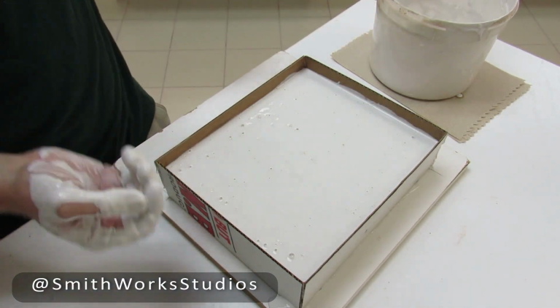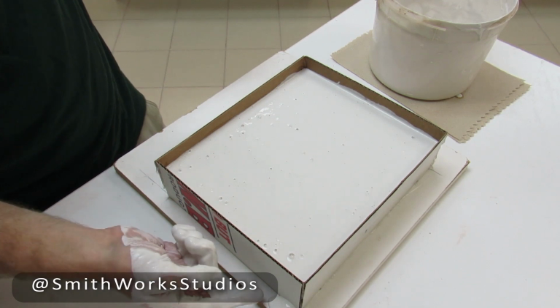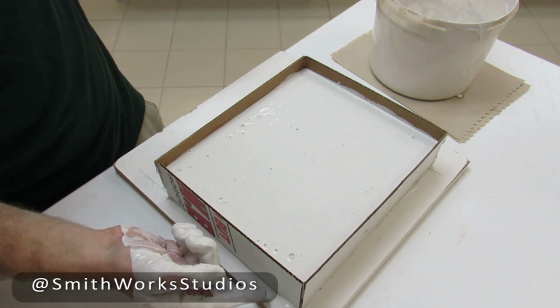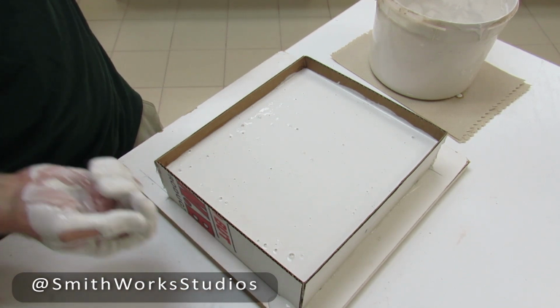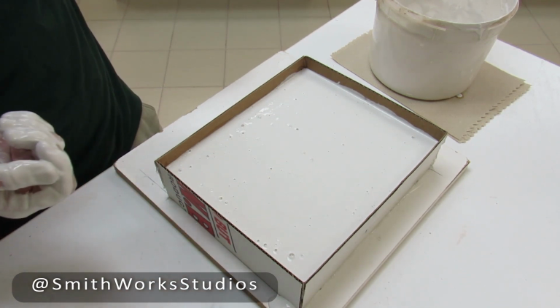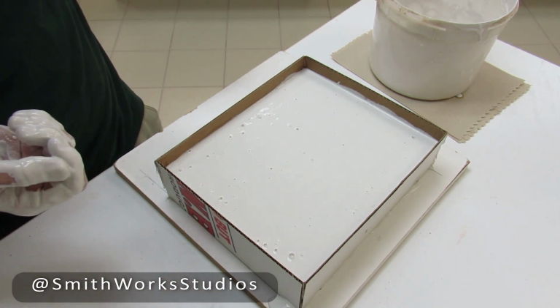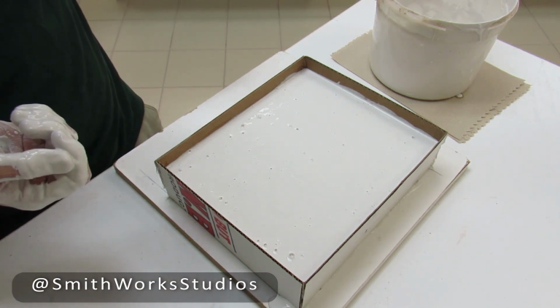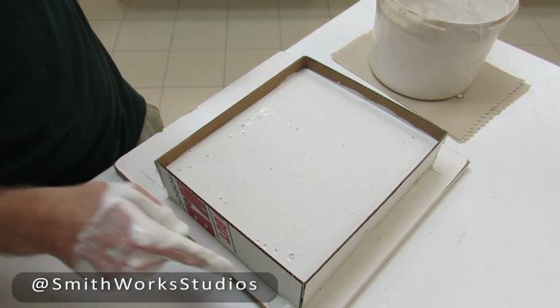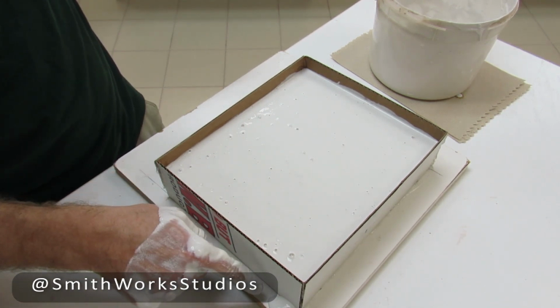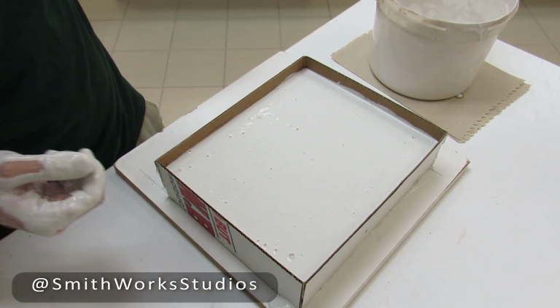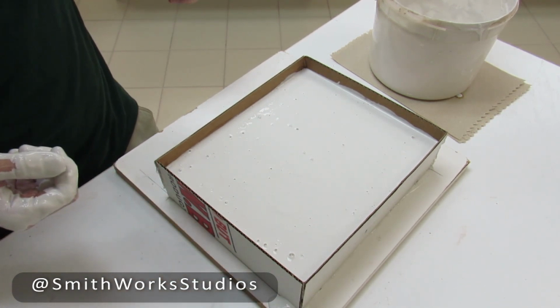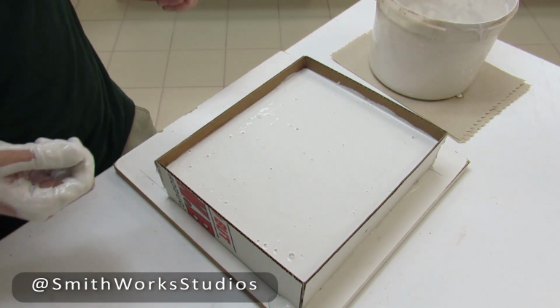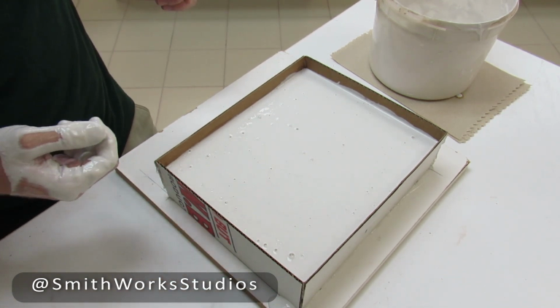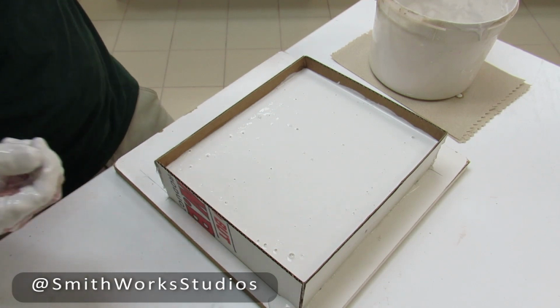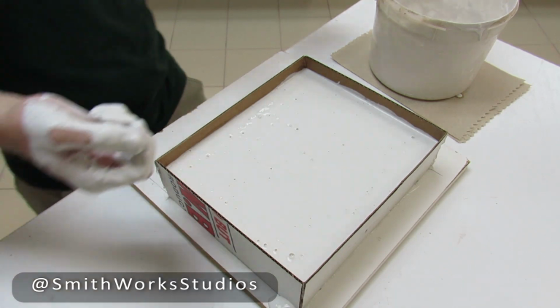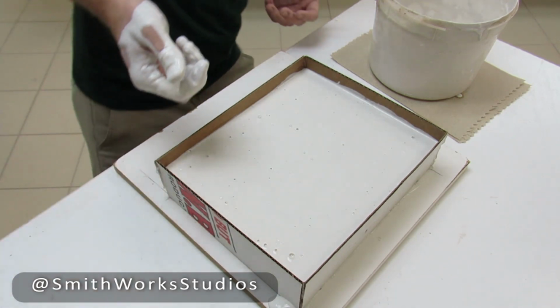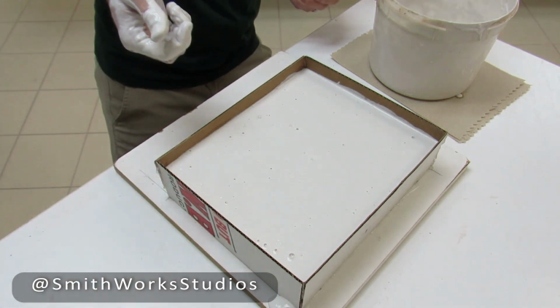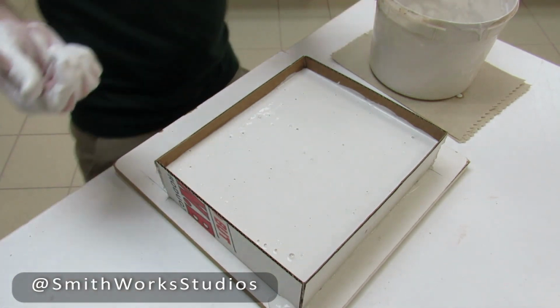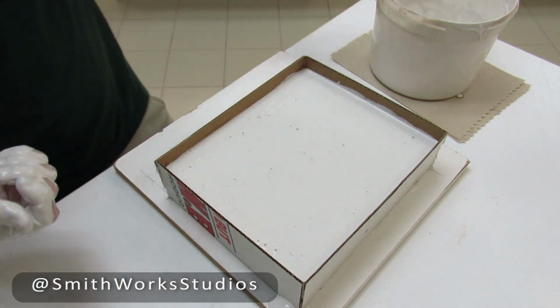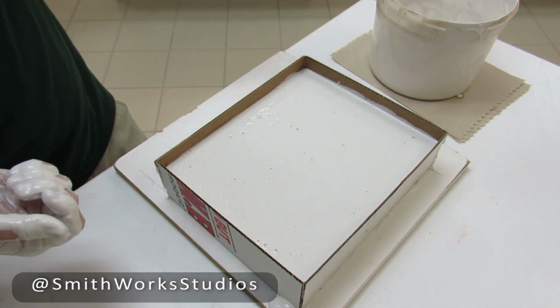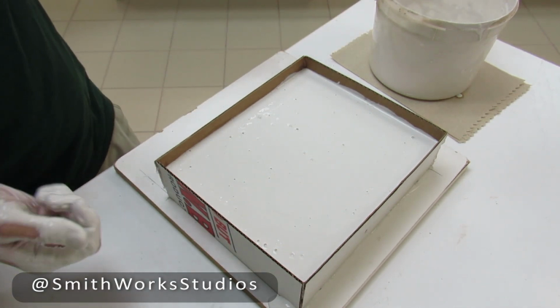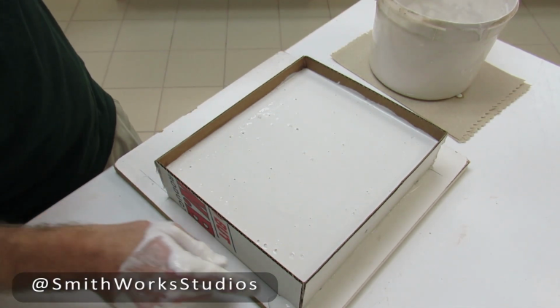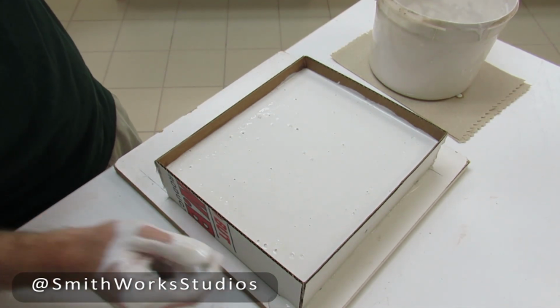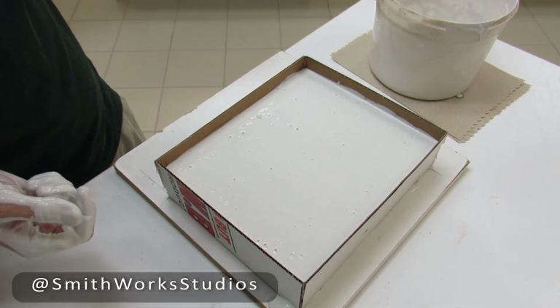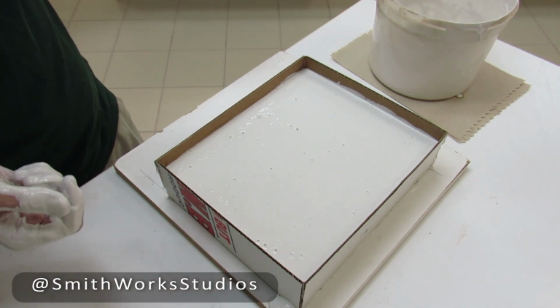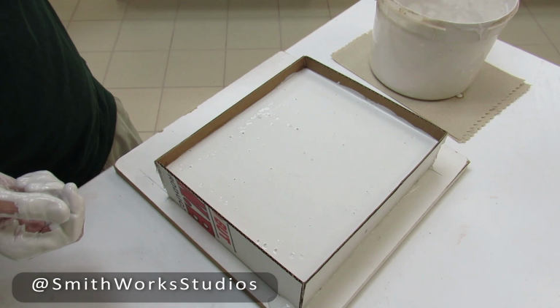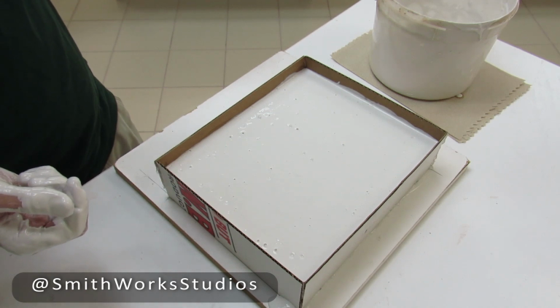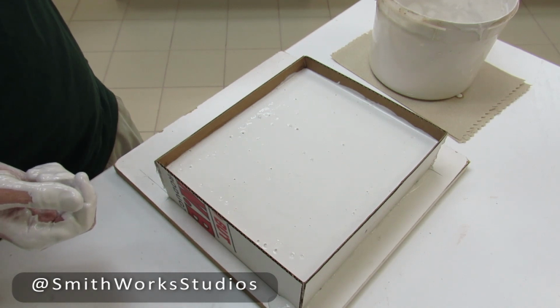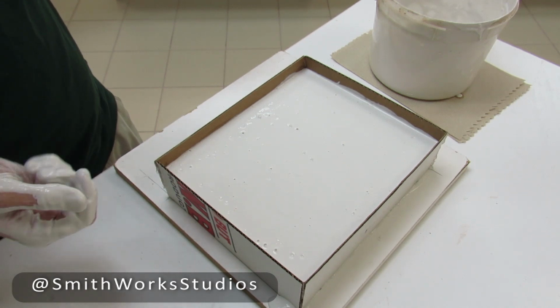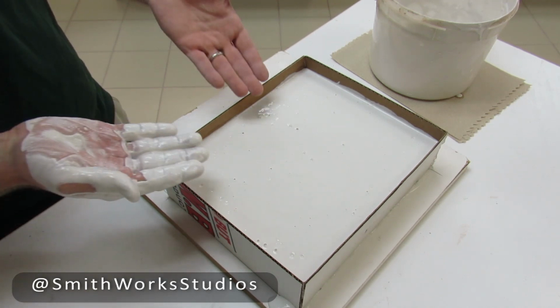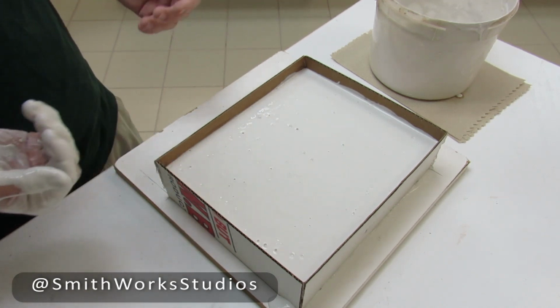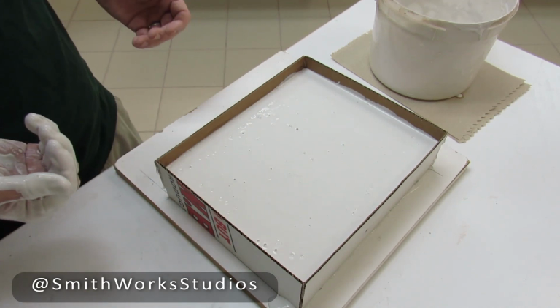You'll notice I have one small leak there on the camera side, and that's about it around the rest of the mold — I must have missed some hot glue there. But apart from that, now we wait.